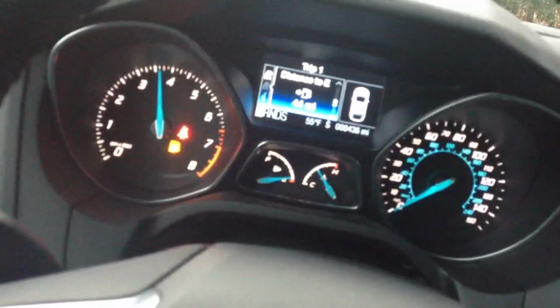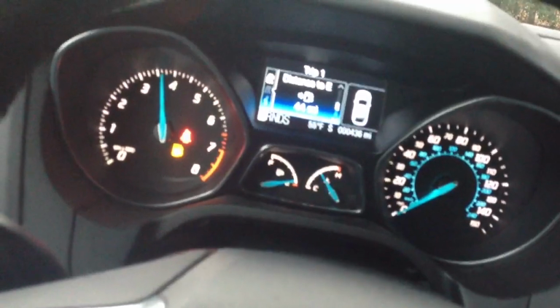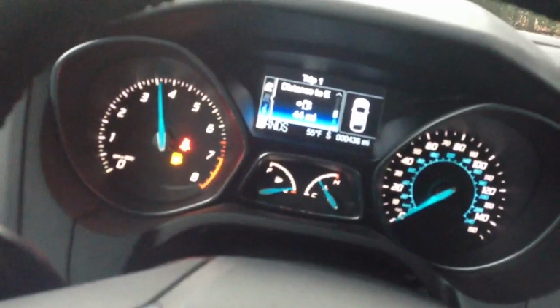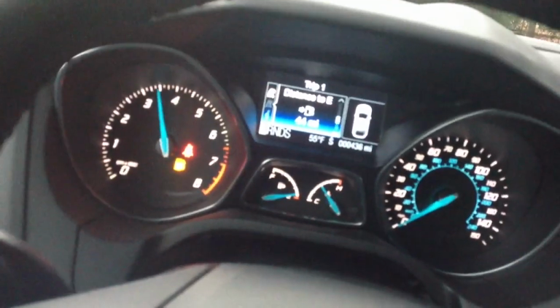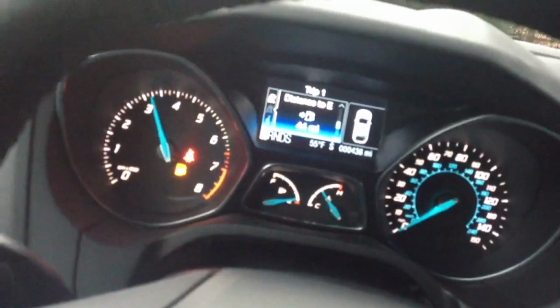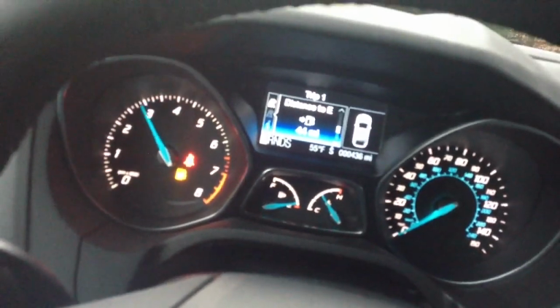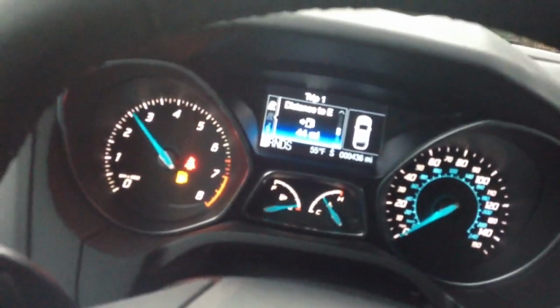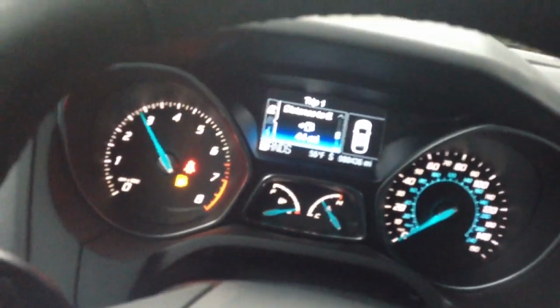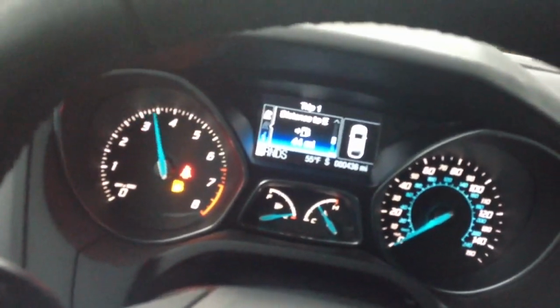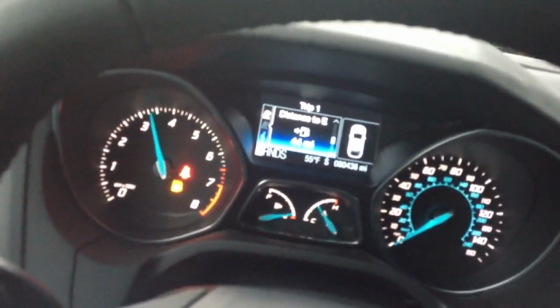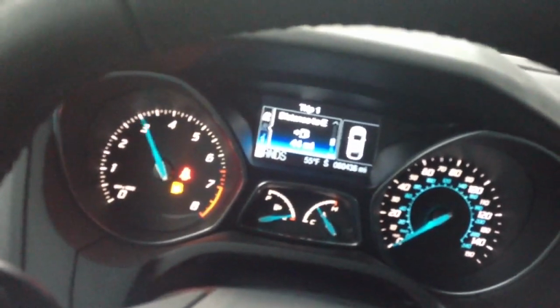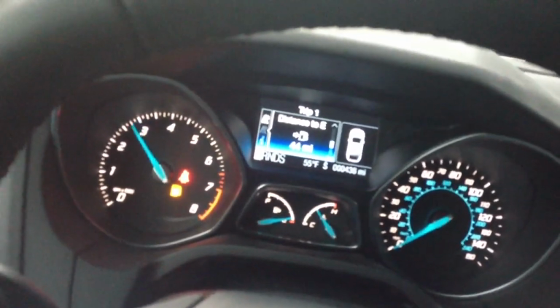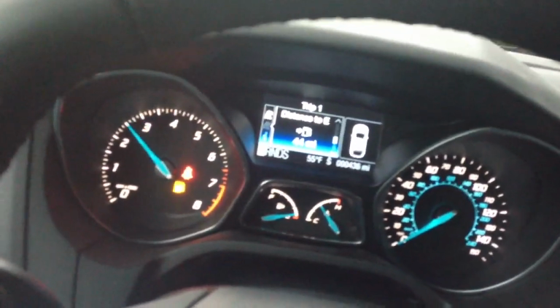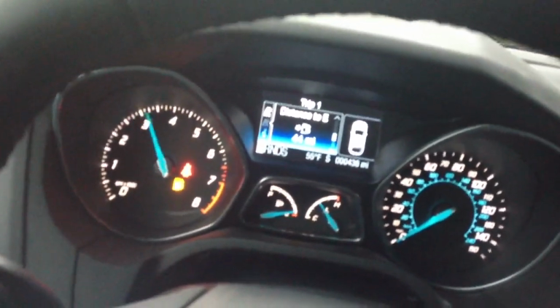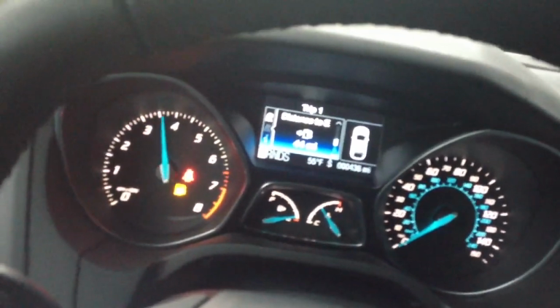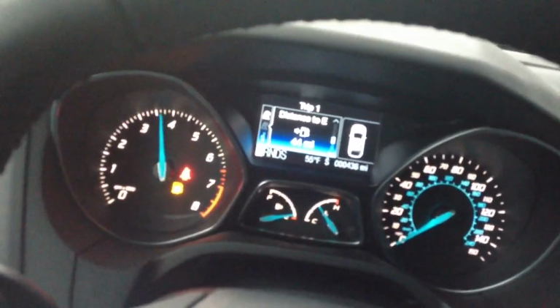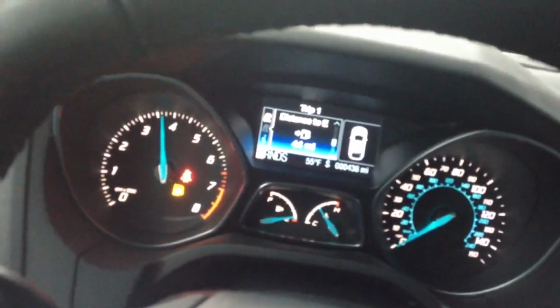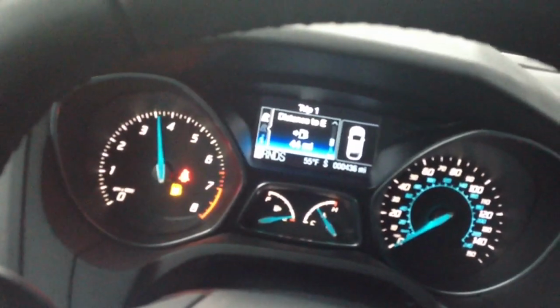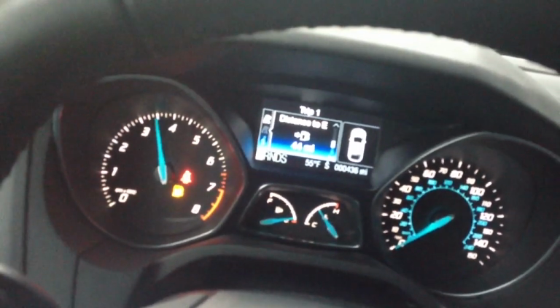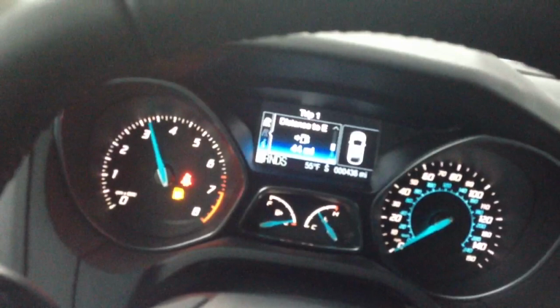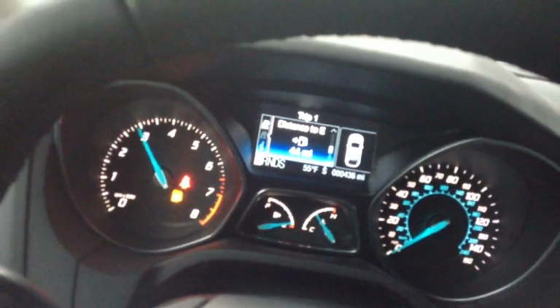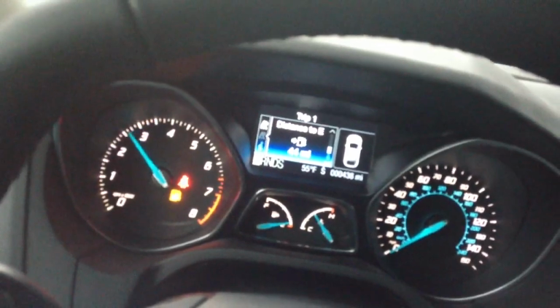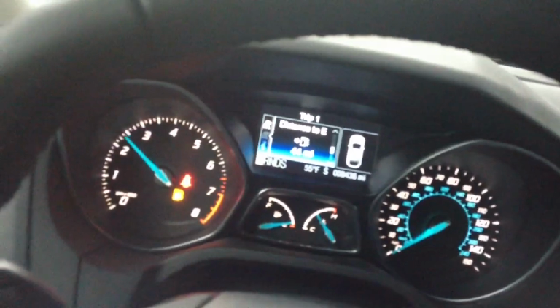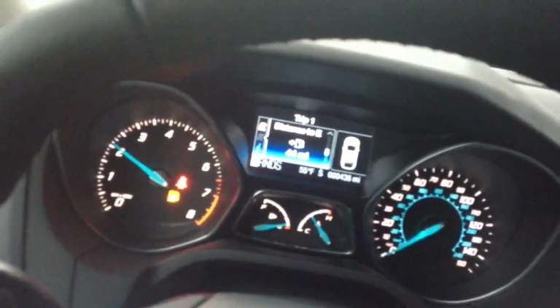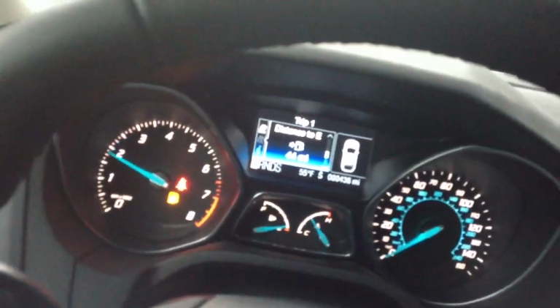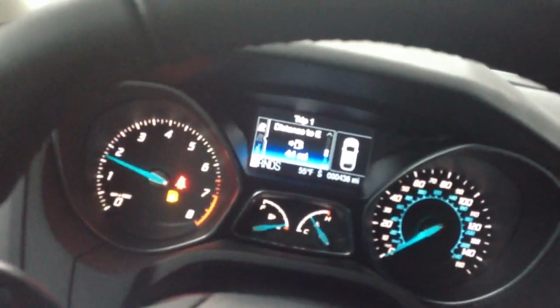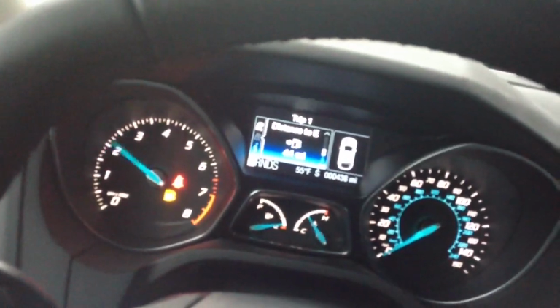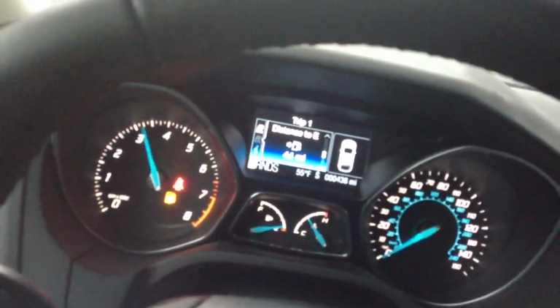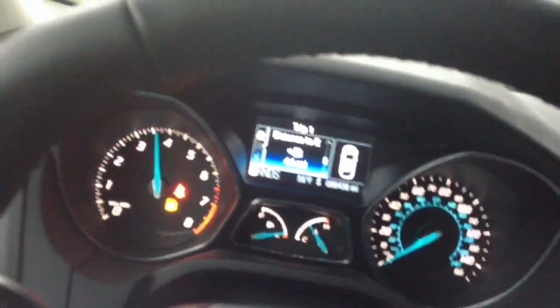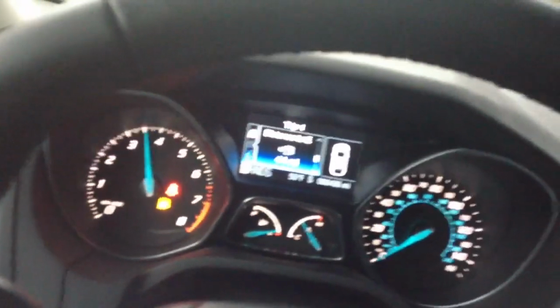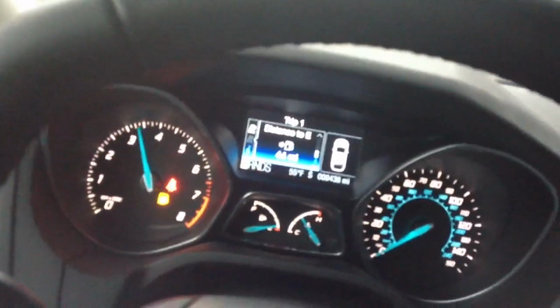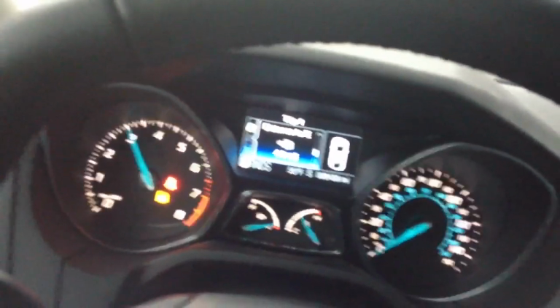And you can see, if you watched my other video of my Focus, this one has a rev limiter at 3,400–3,500 RPM, while the manual did not.